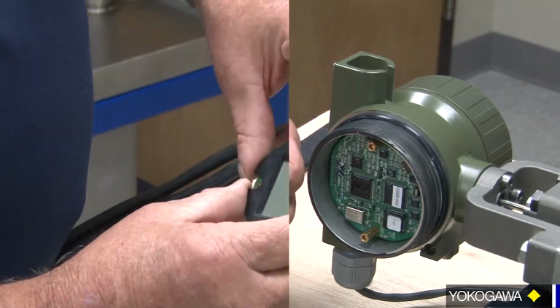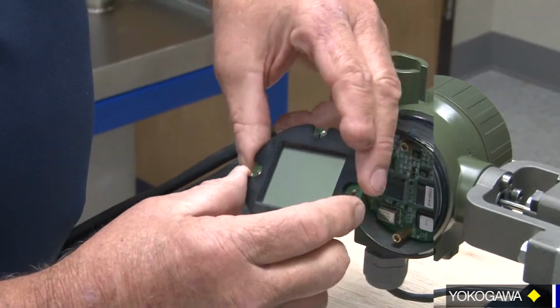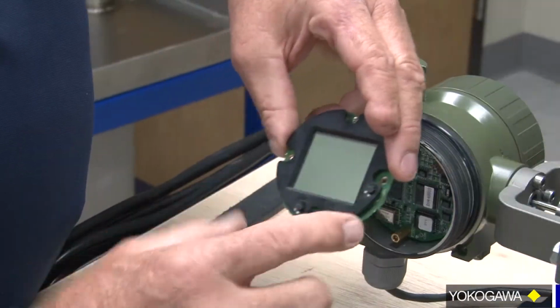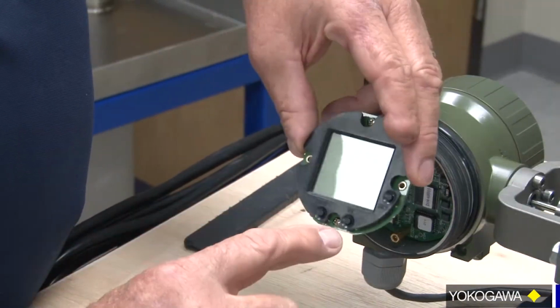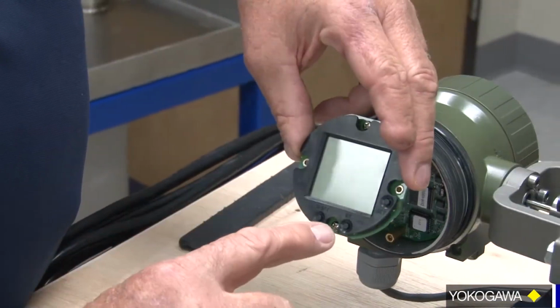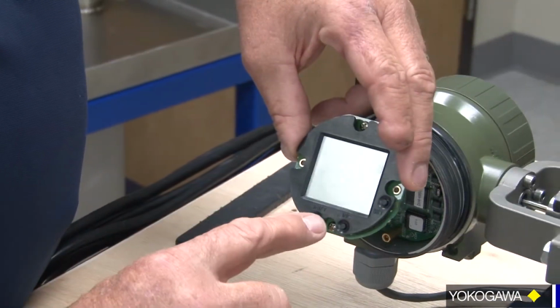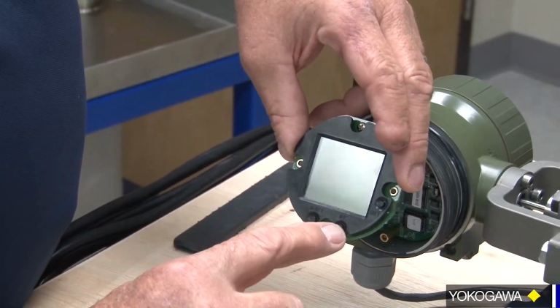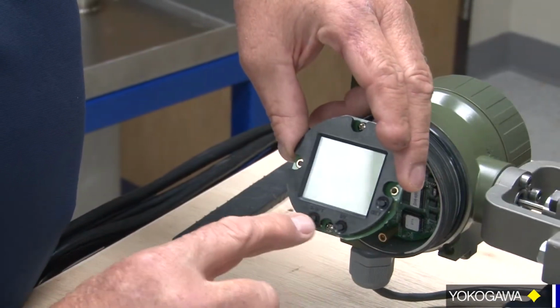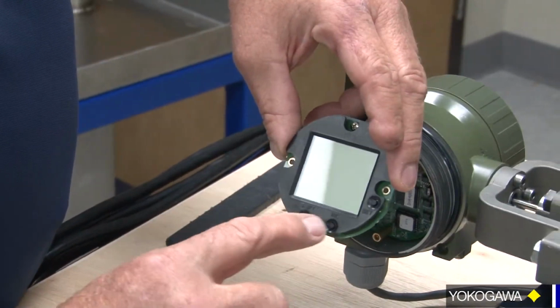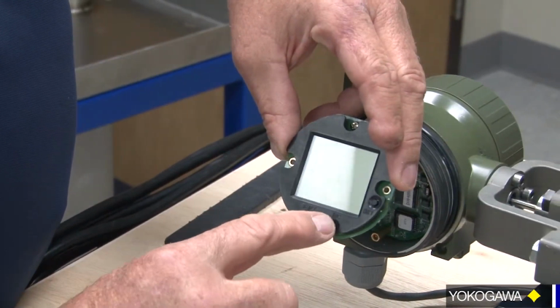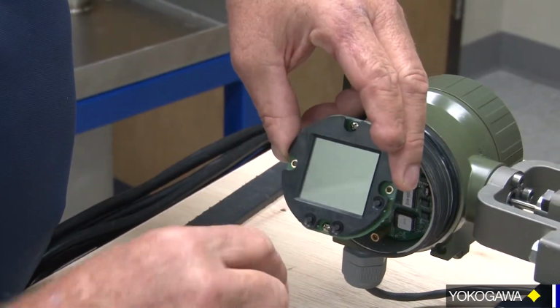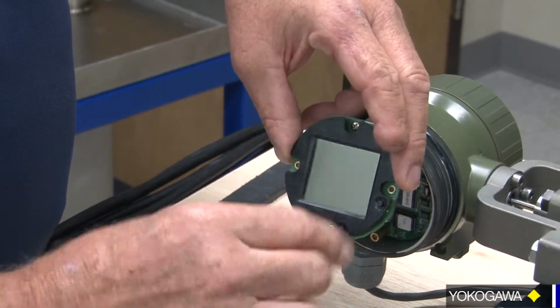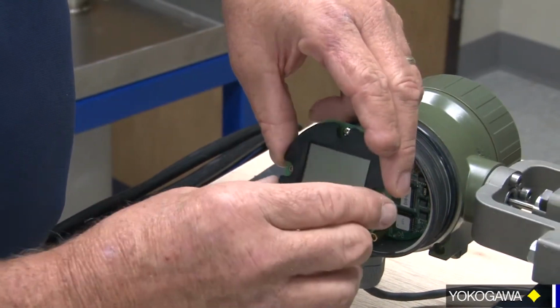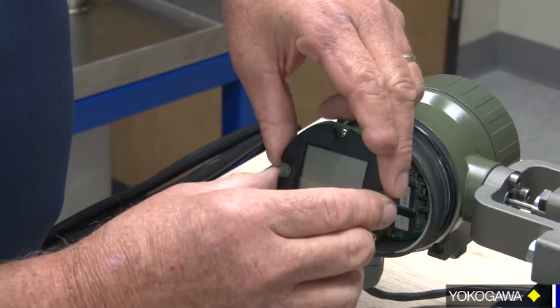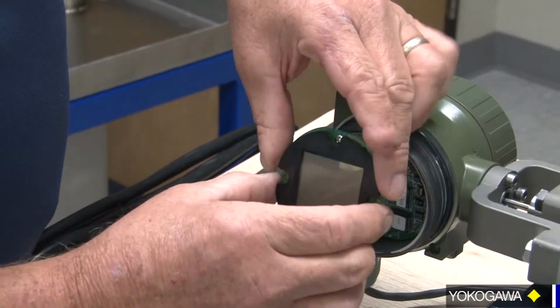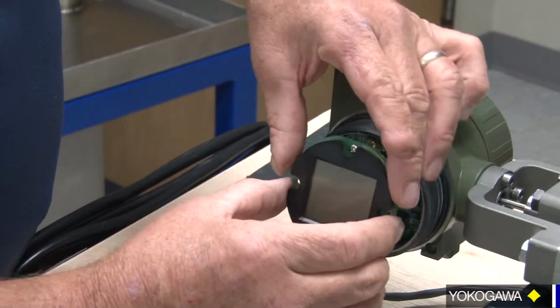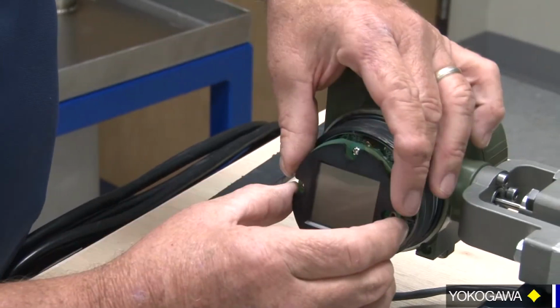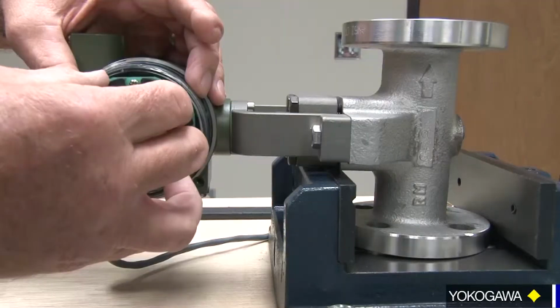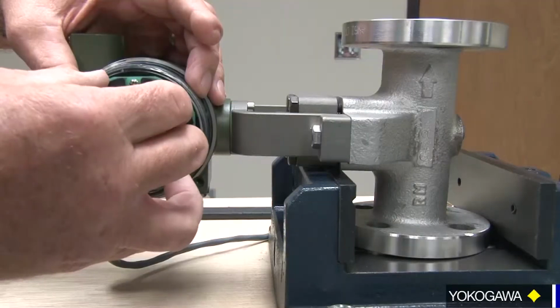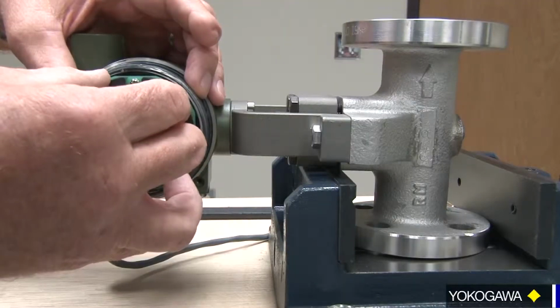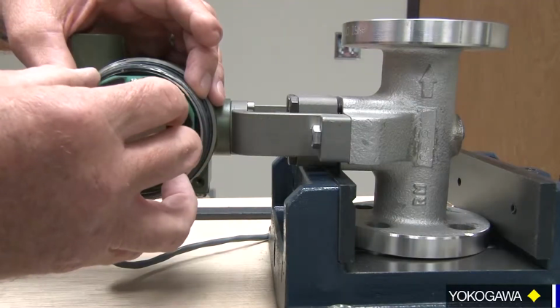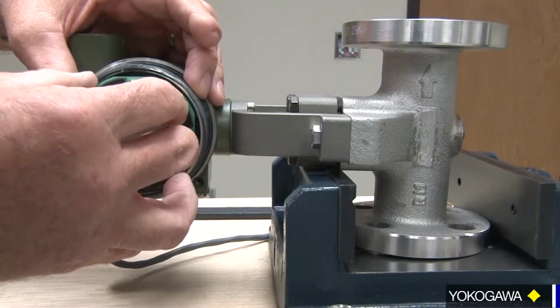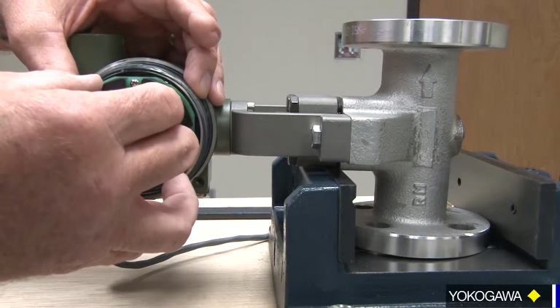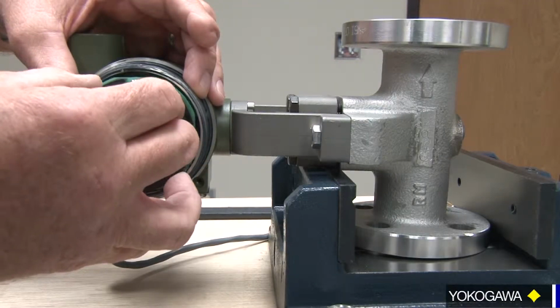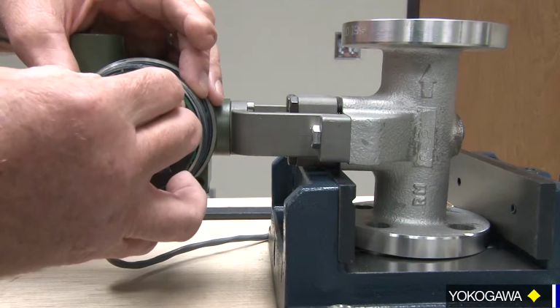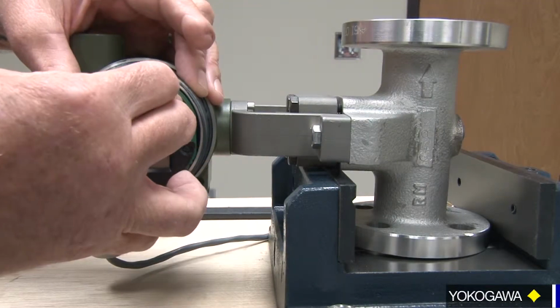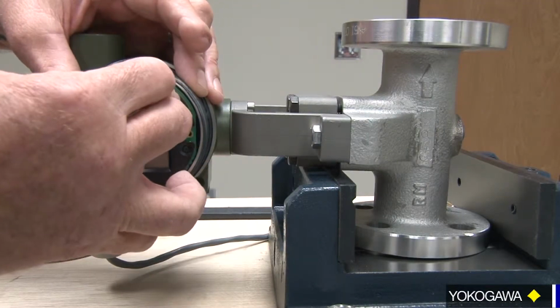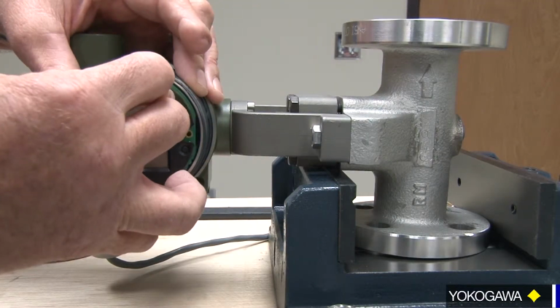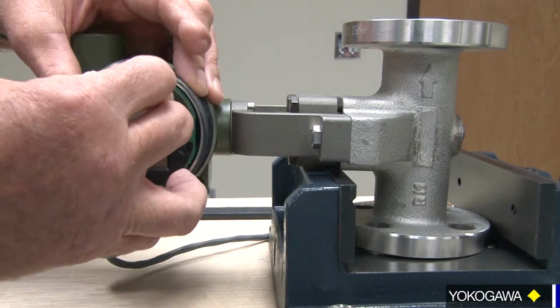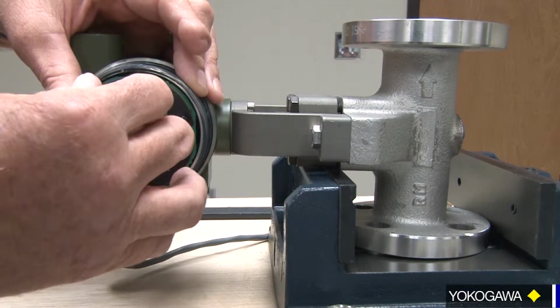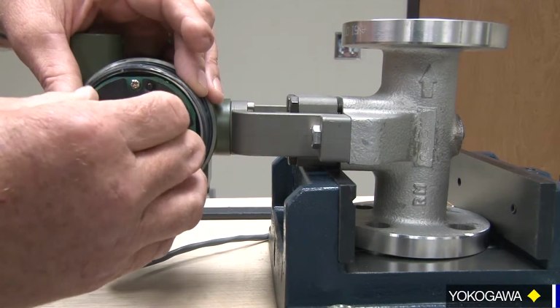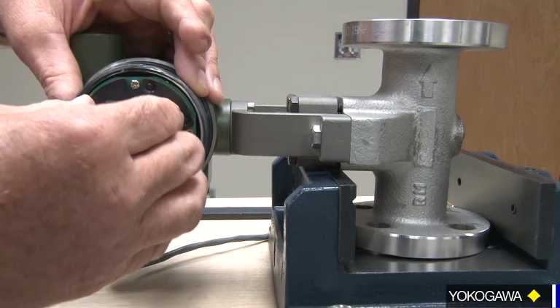Just to be sure, make sure that your programming buttons are facing down, and gently press it in.